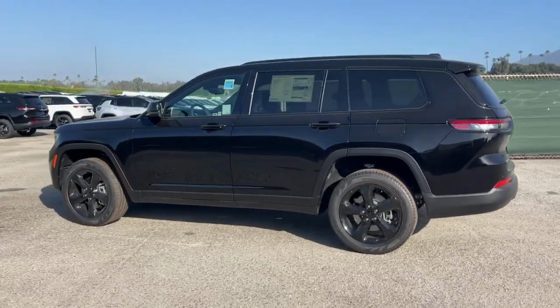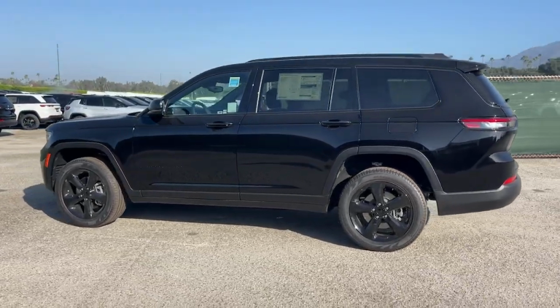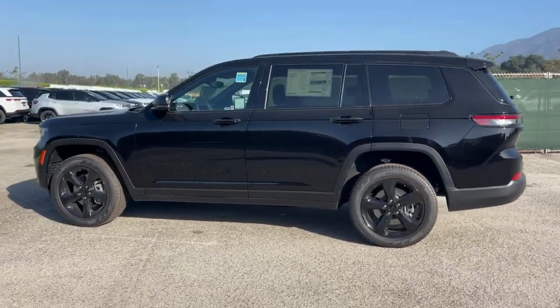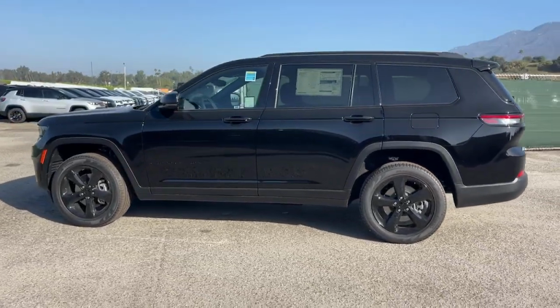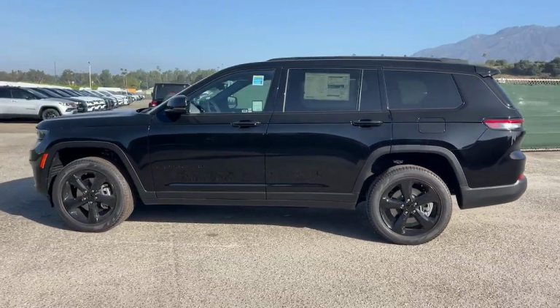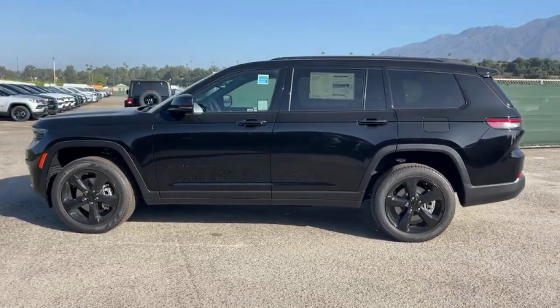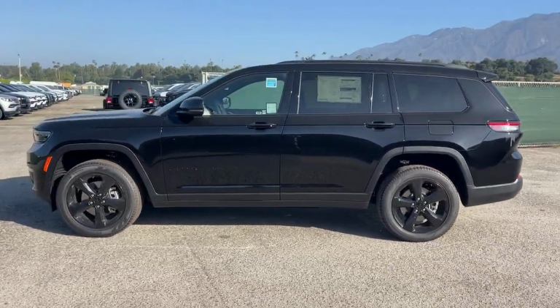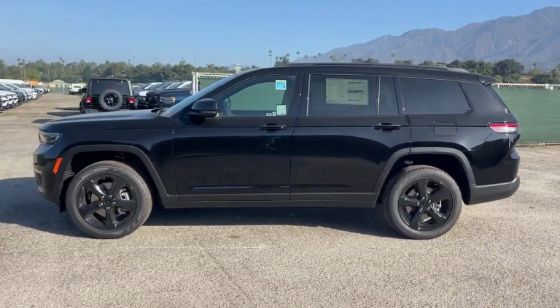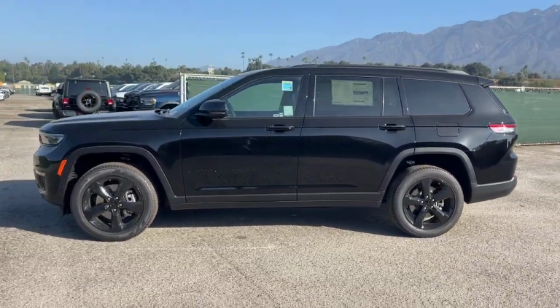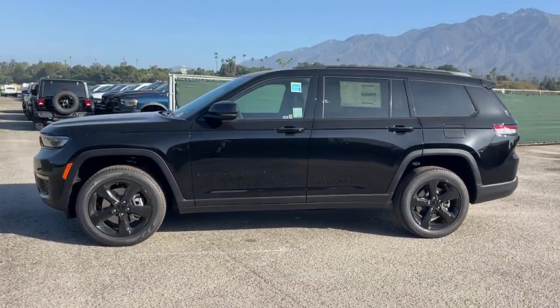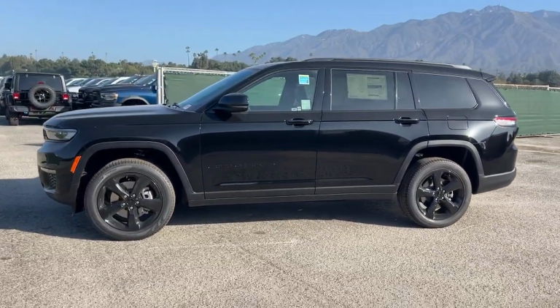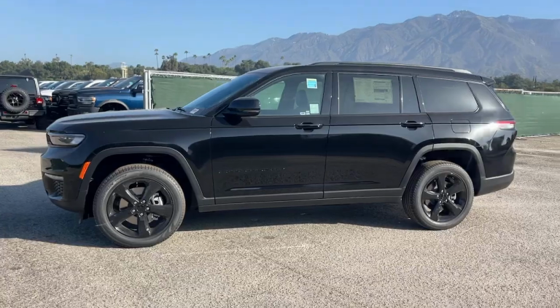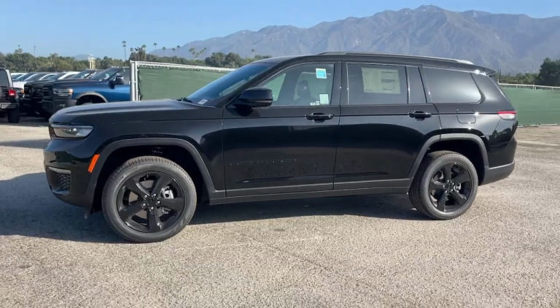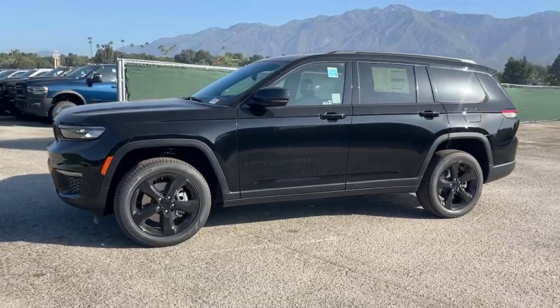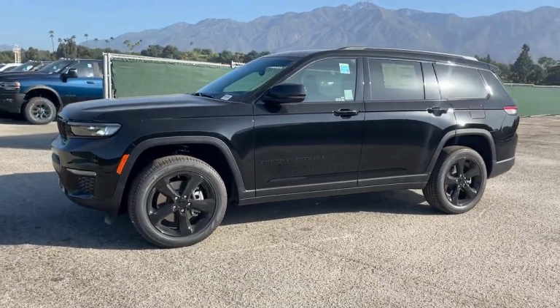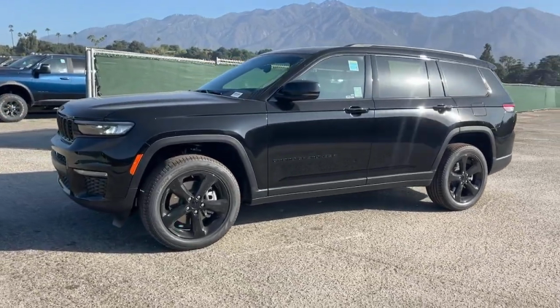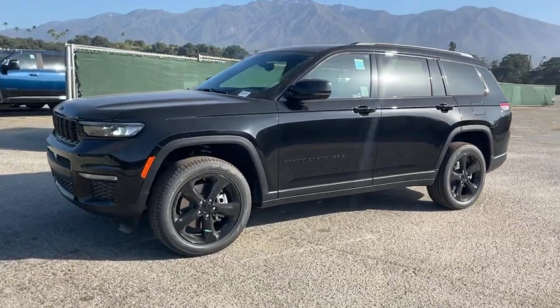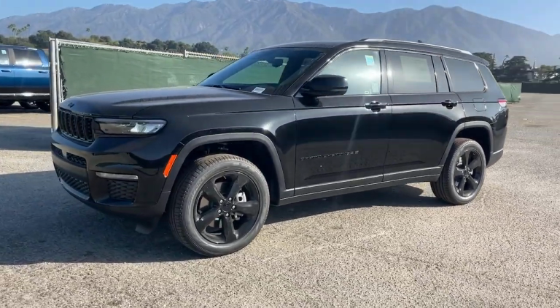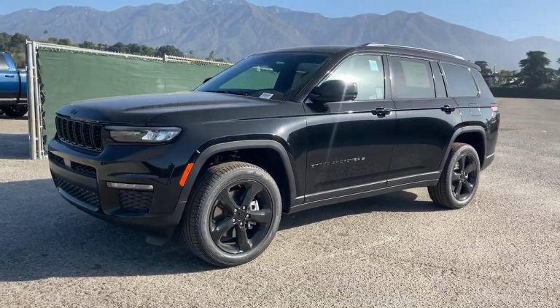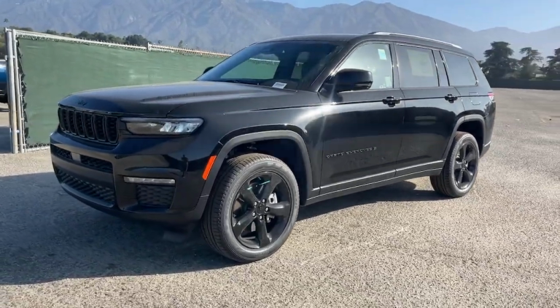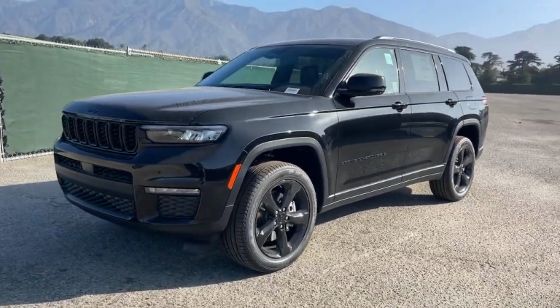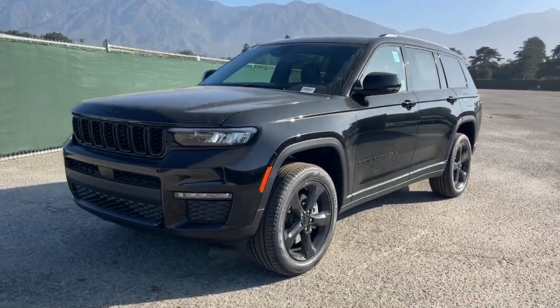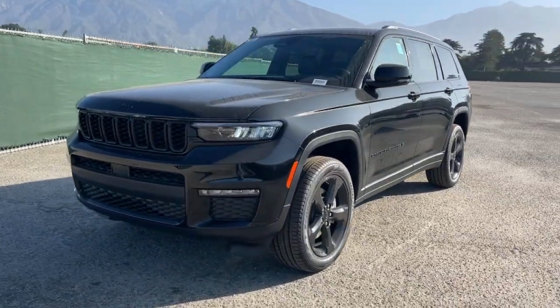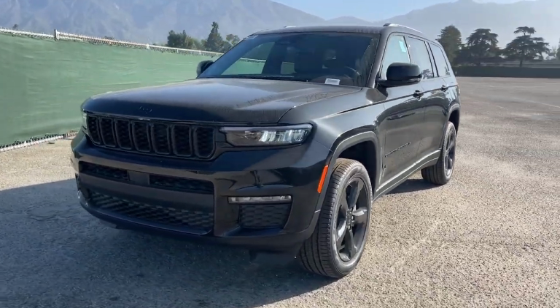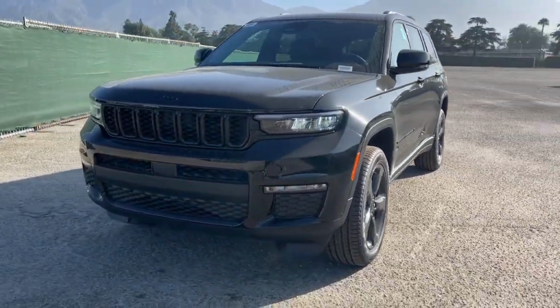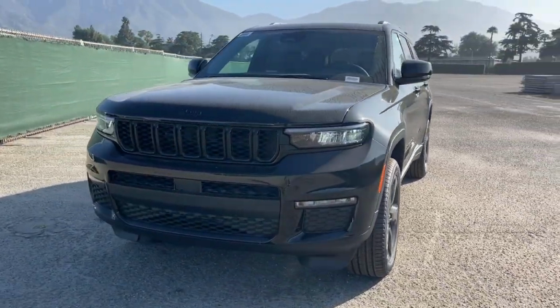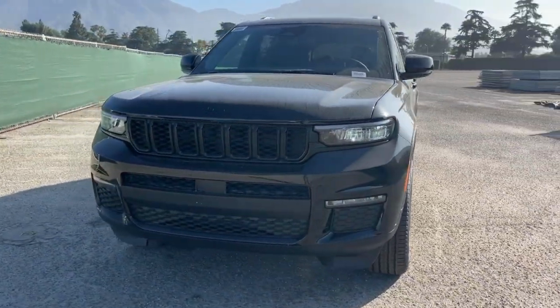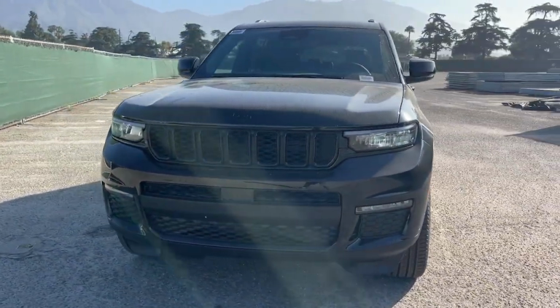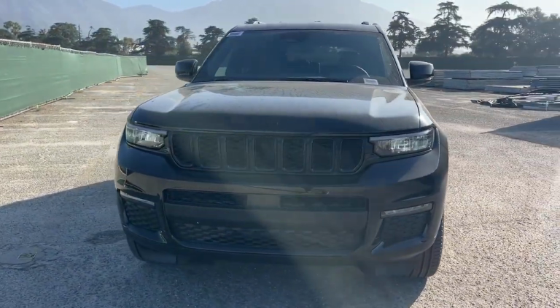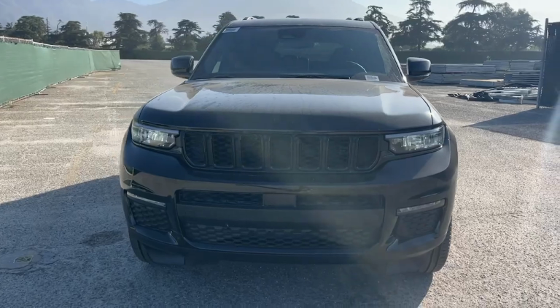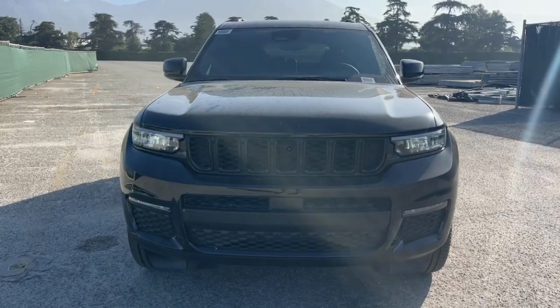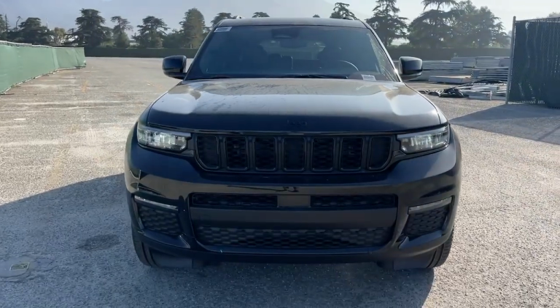V6 cylinder engine. Premium sound system. Satellite radio. Heated rear seat. Our team will give you an outstanding test drive experience. Stop in today.